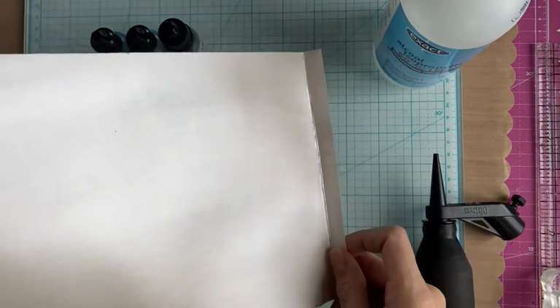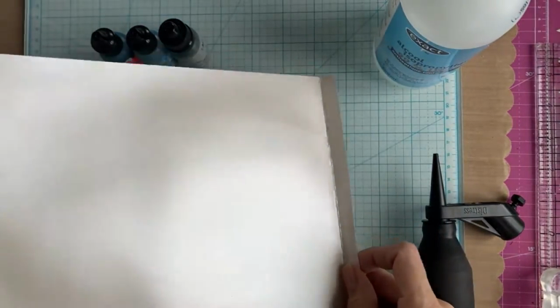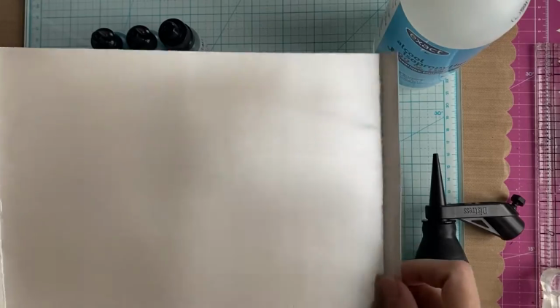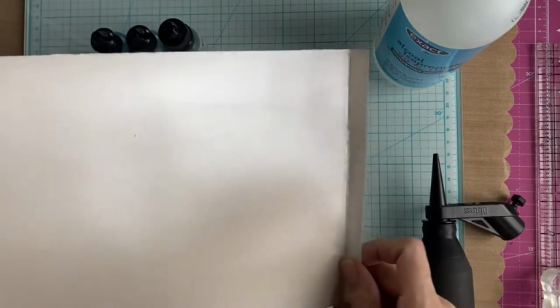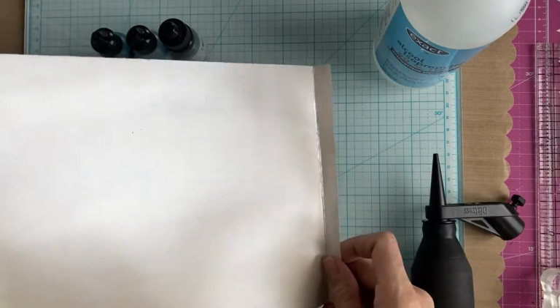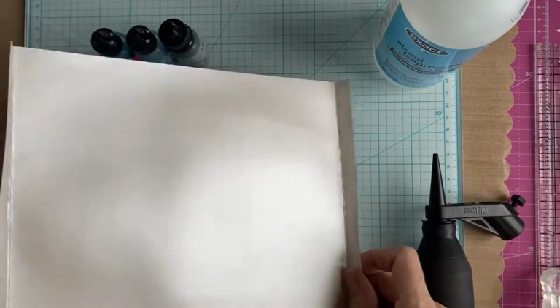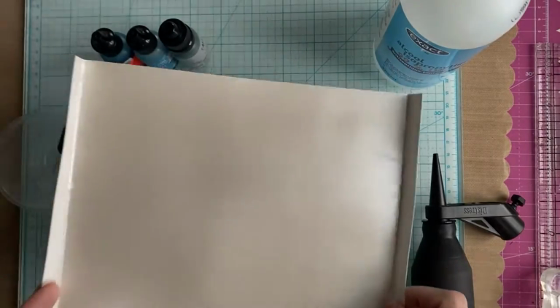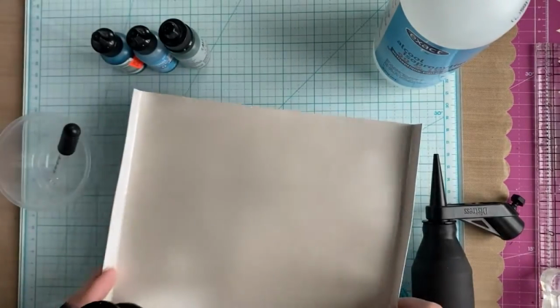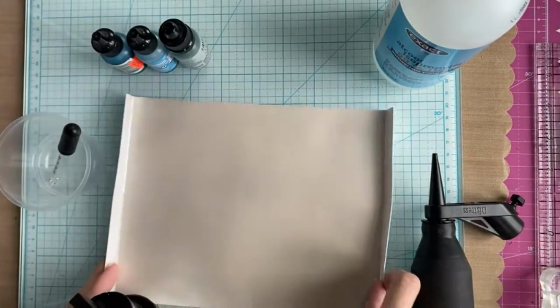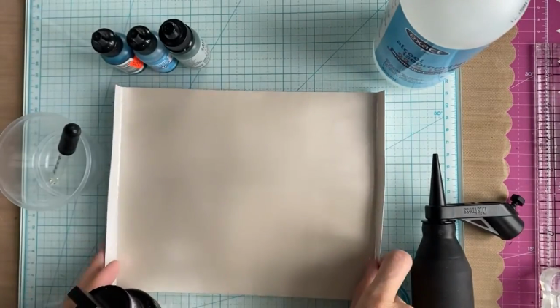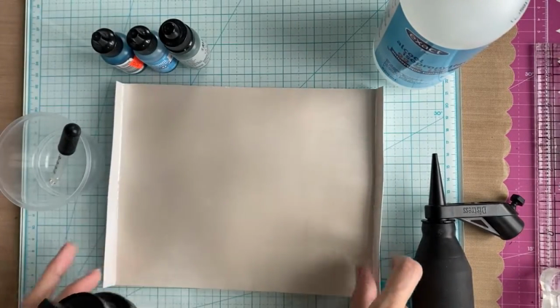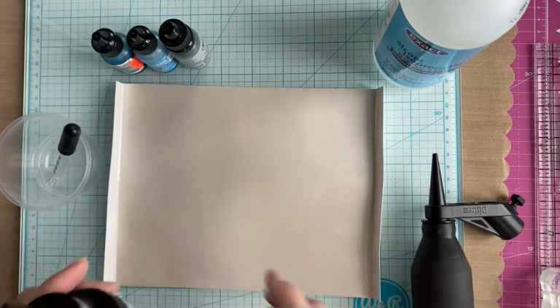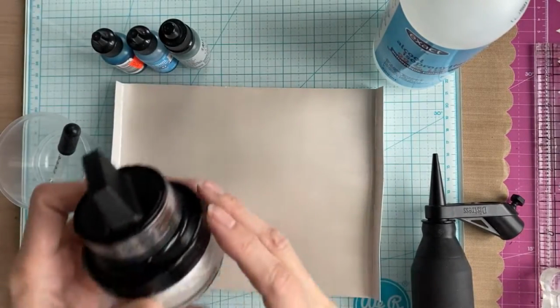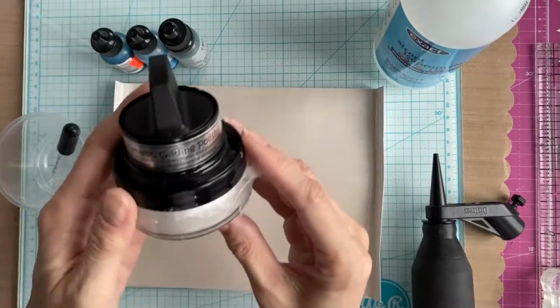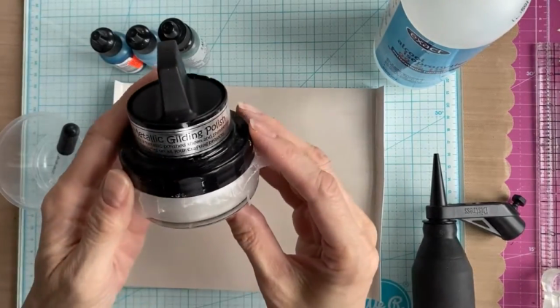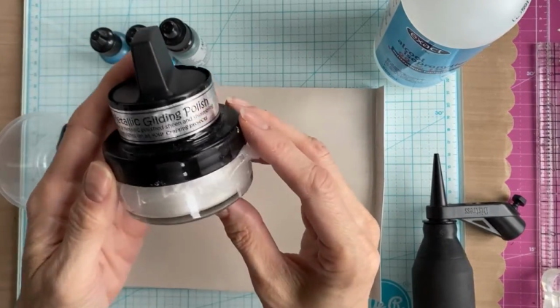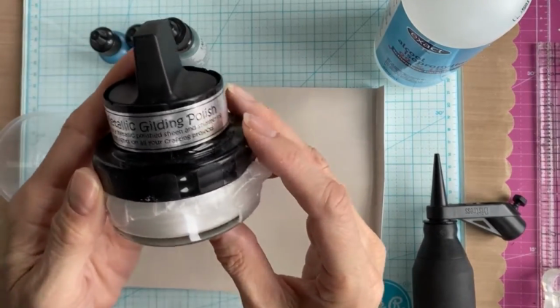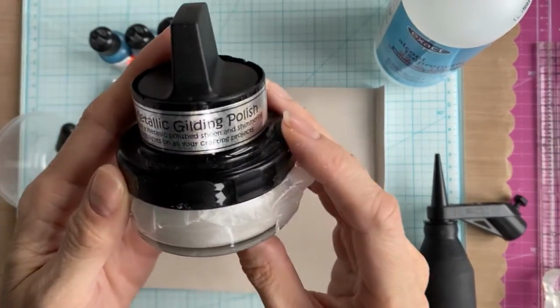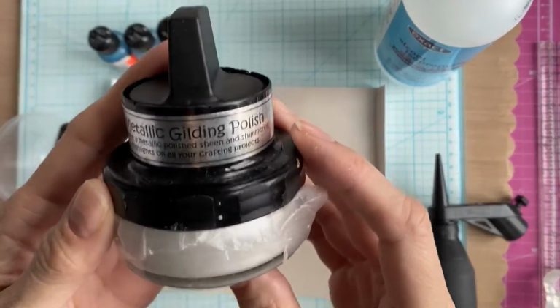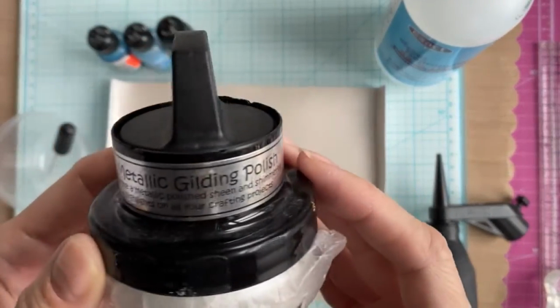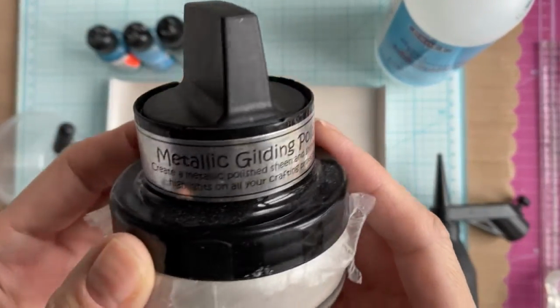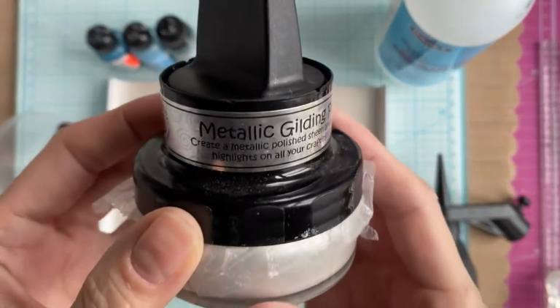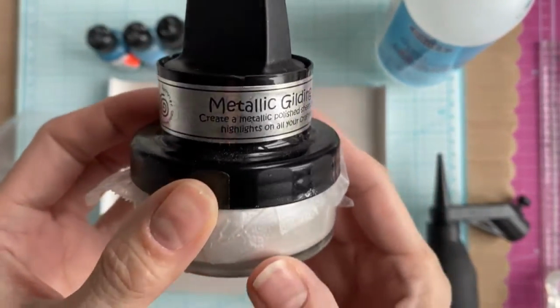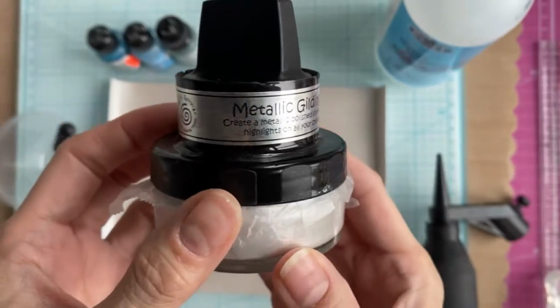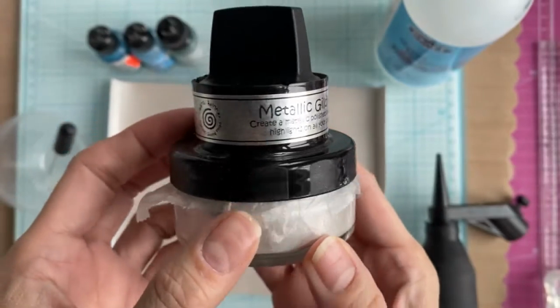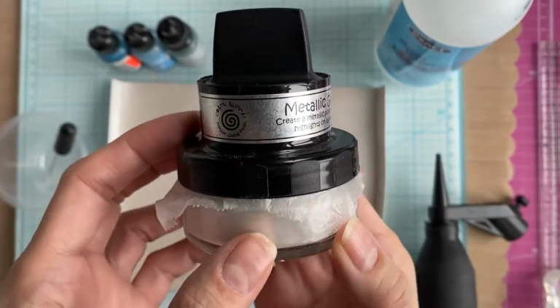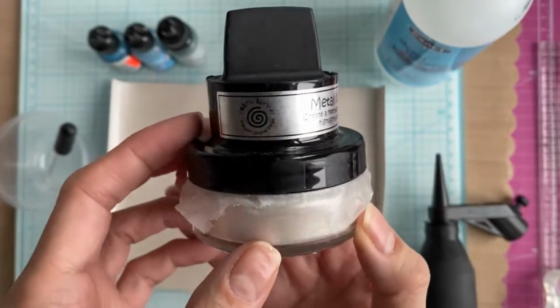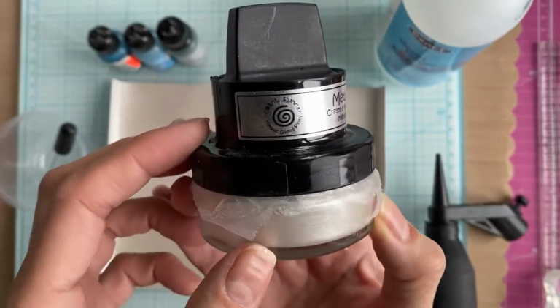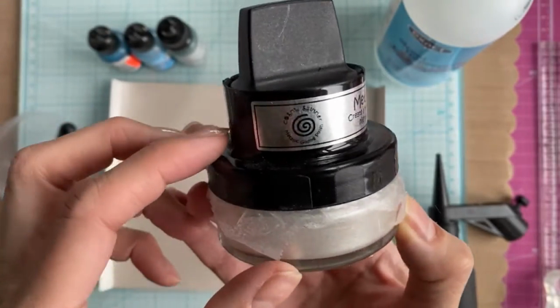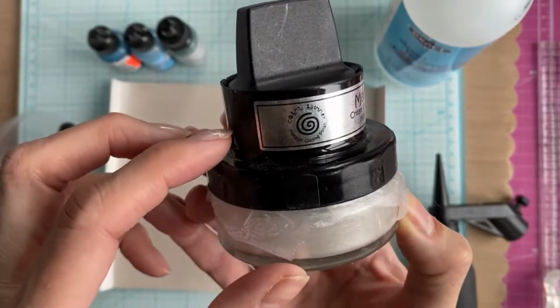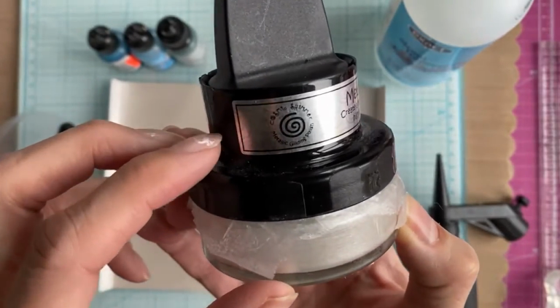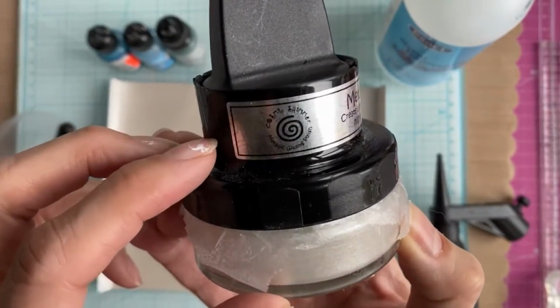Now, alcohol ink likes a non-porous surface — that's why Yupo paper works so well. But Yupo paper isn't actually paper, it's plastic.